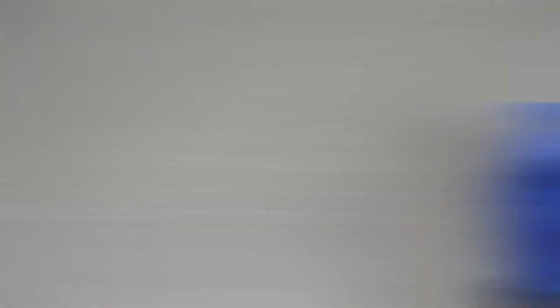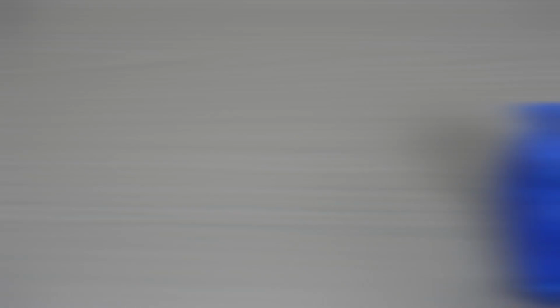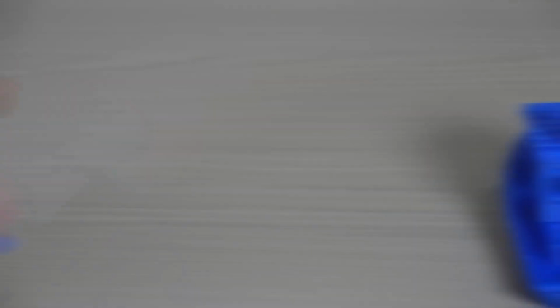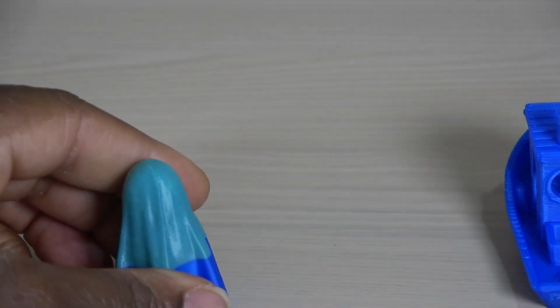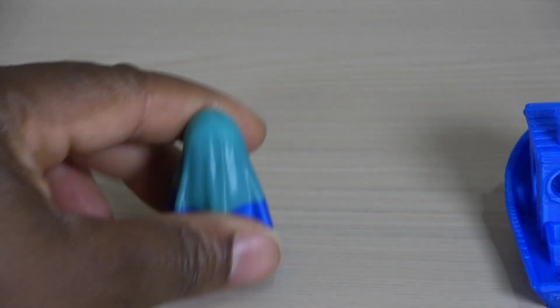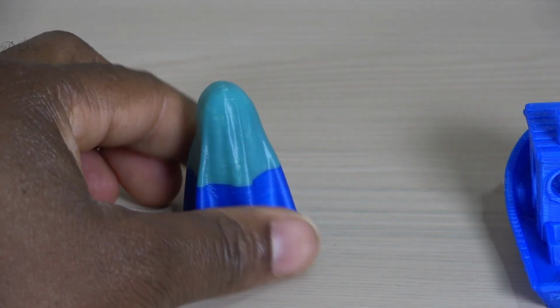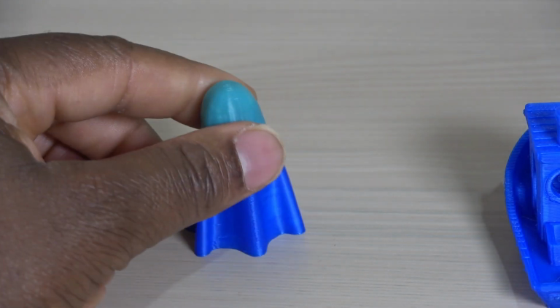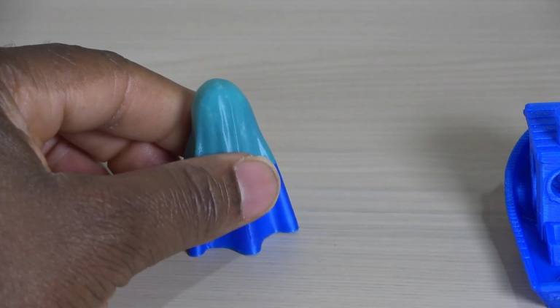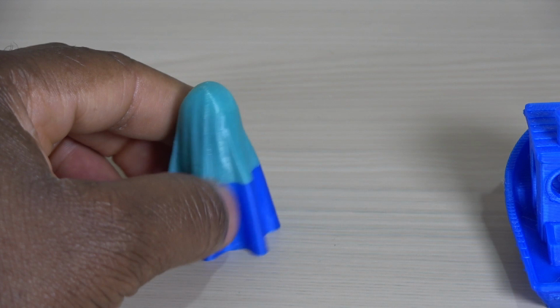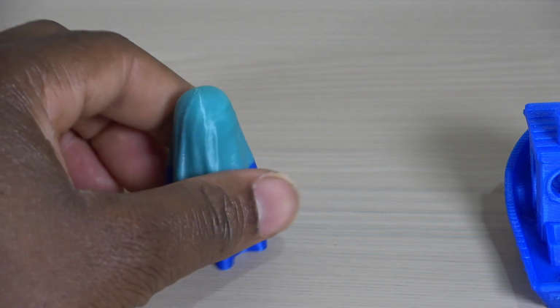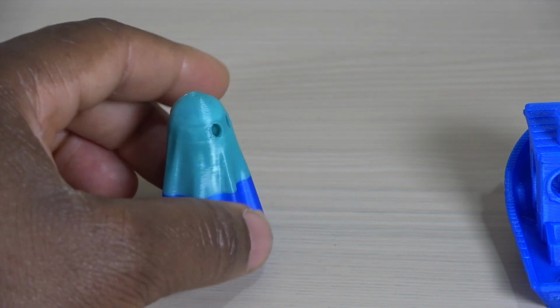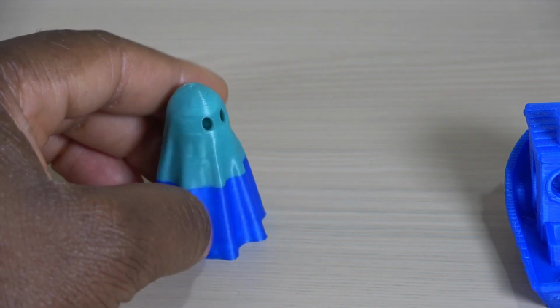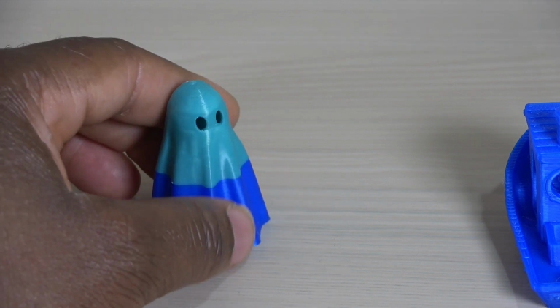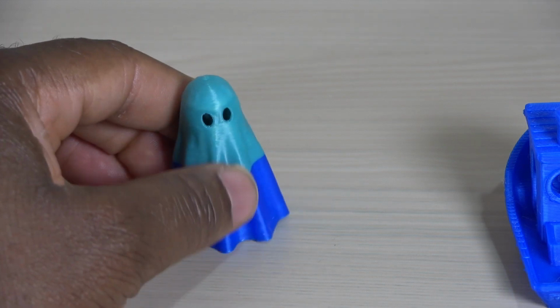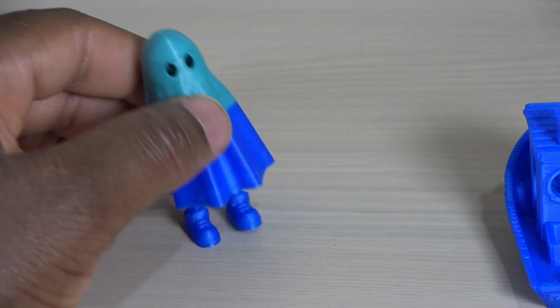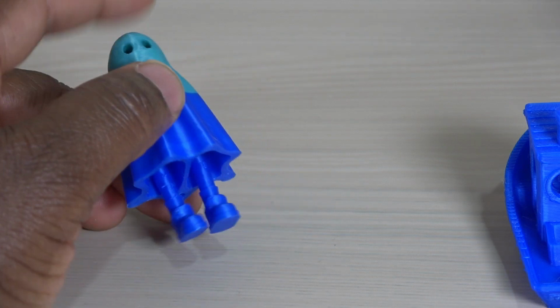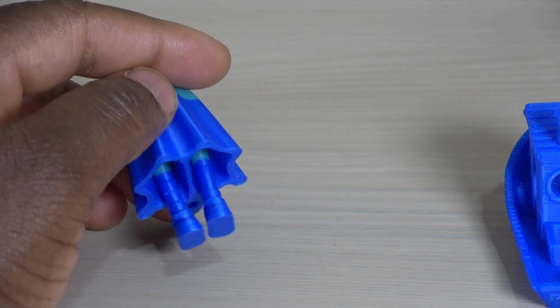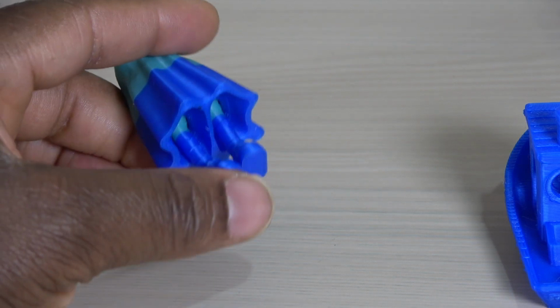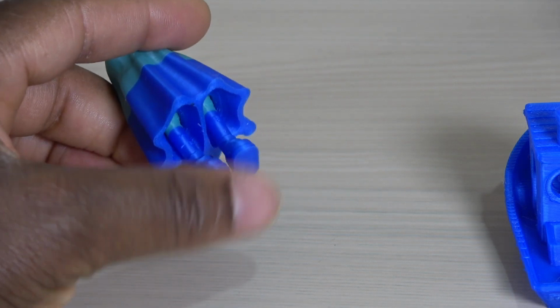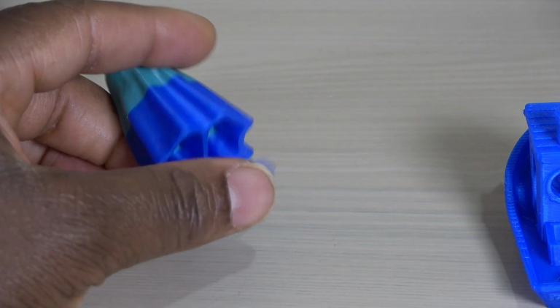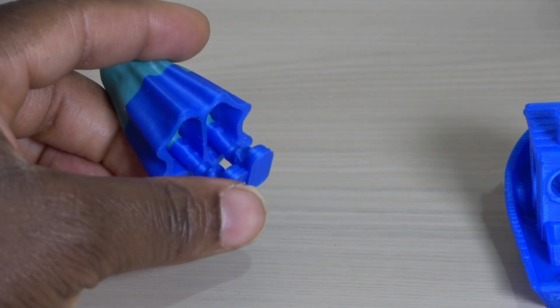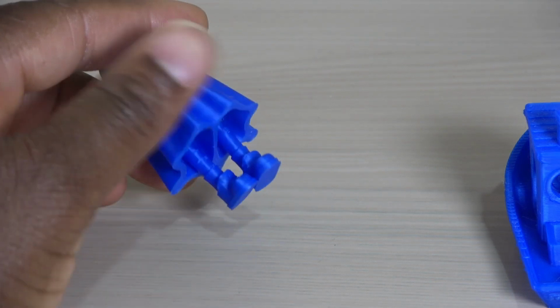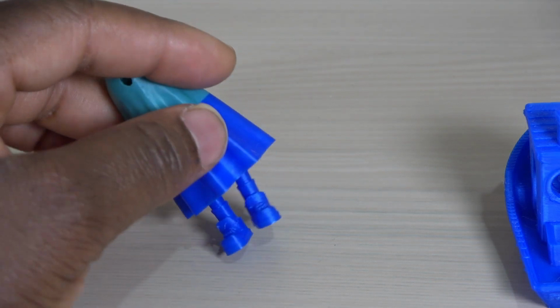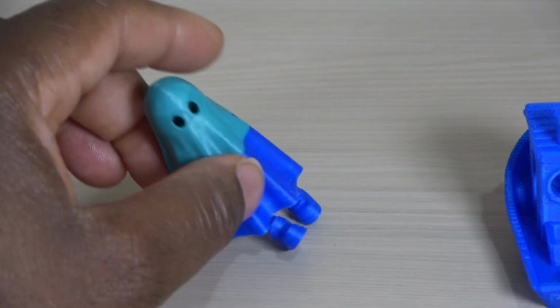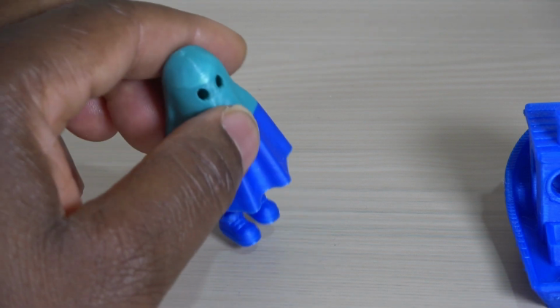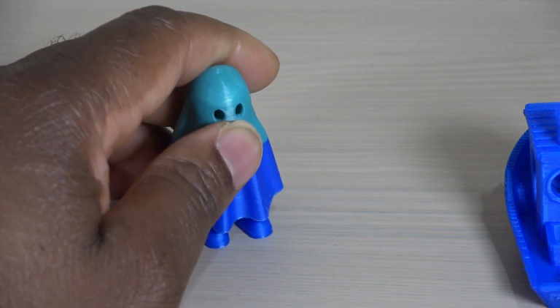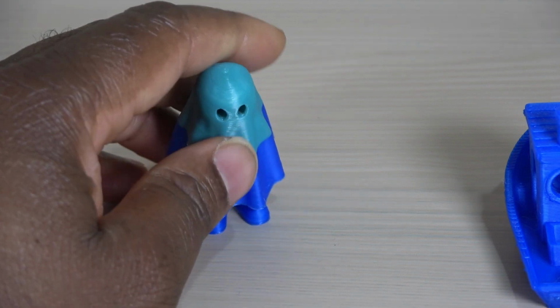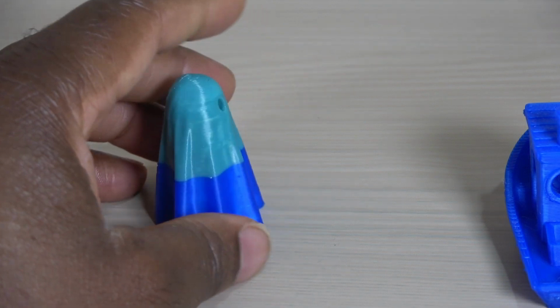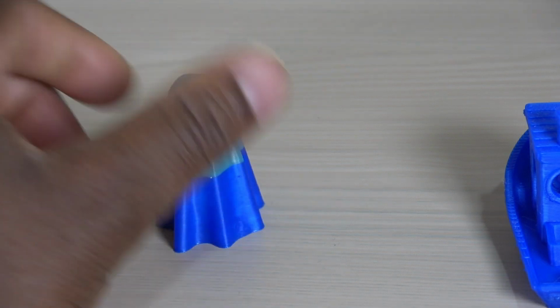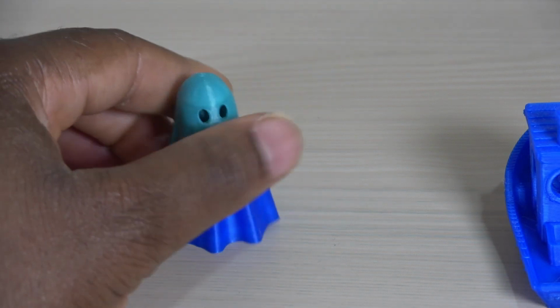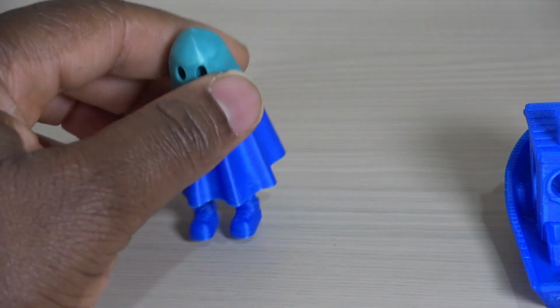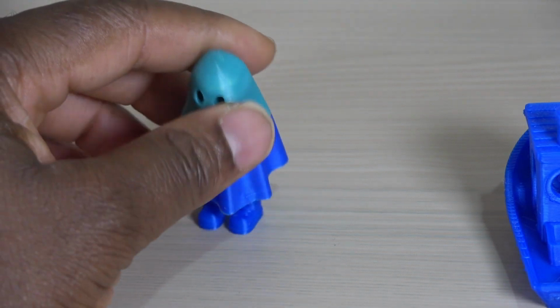Next up is the Ghost. The blue filament ran out while printing, and the changeover of filament was easy. Except where stated otherwise, all prints are at 250mm per second.